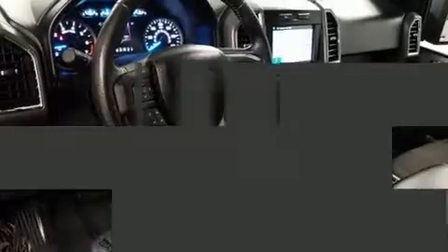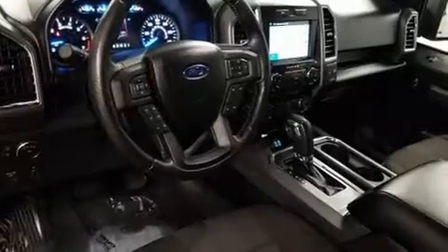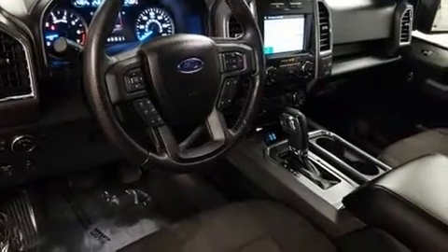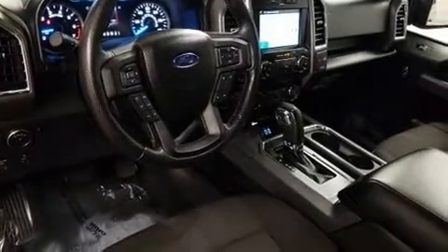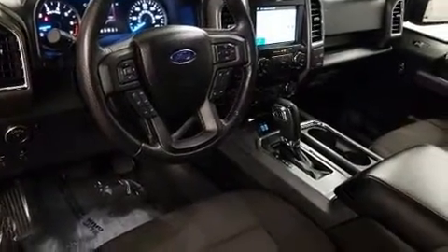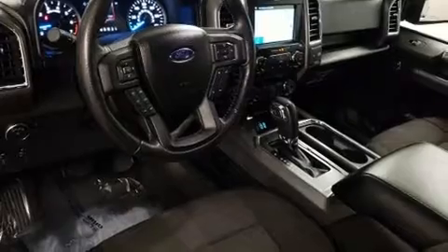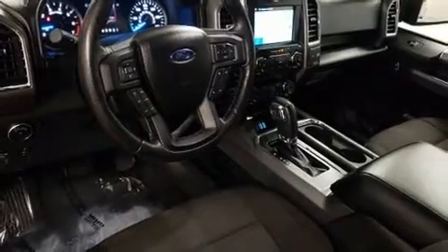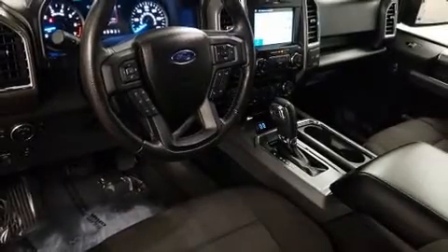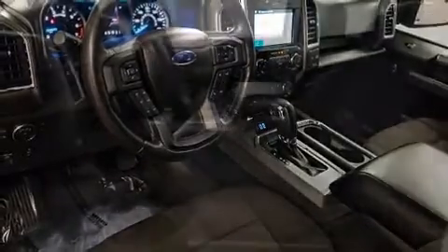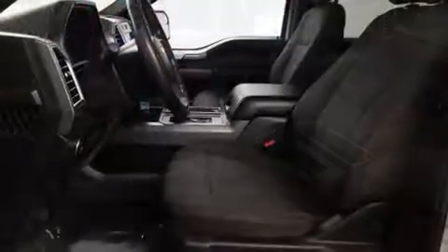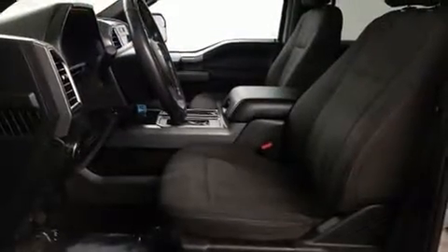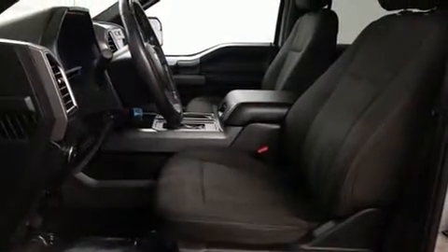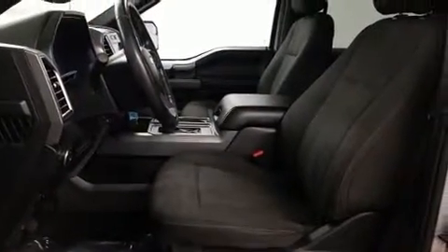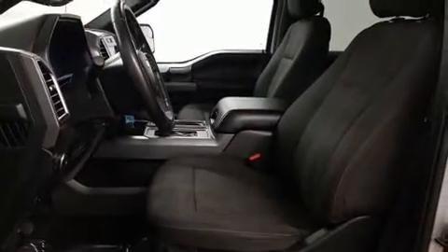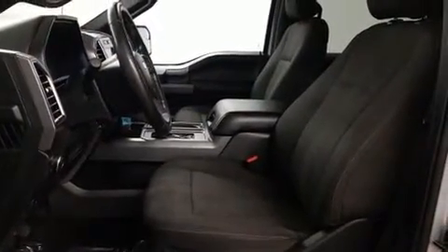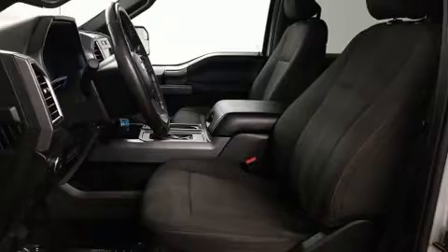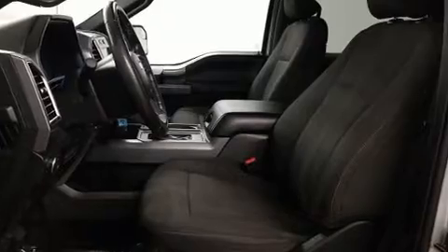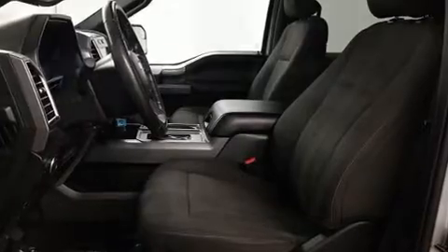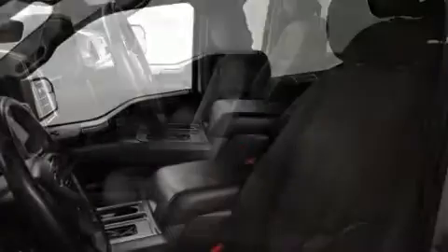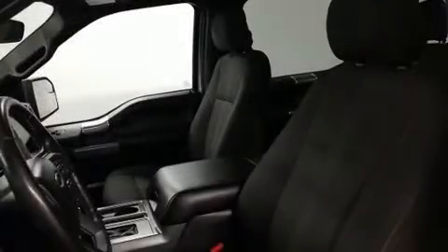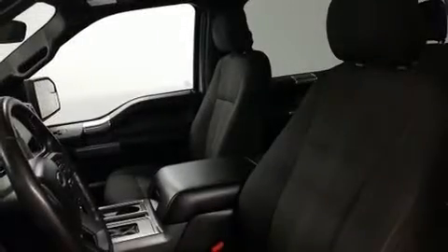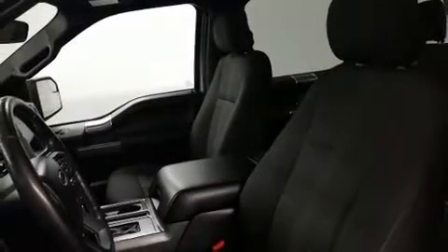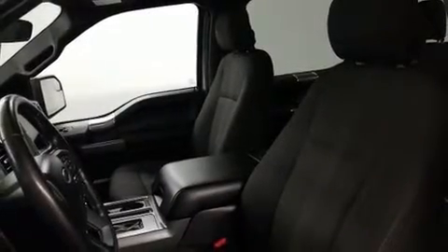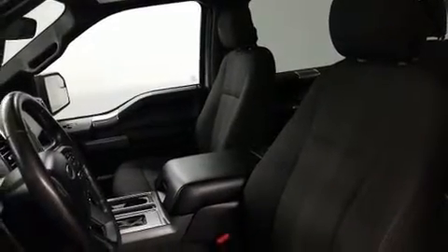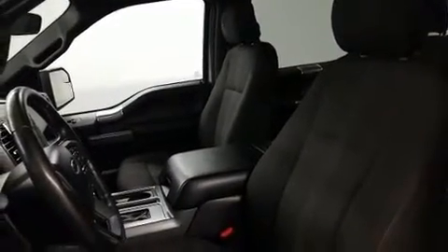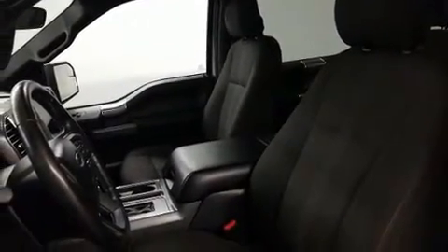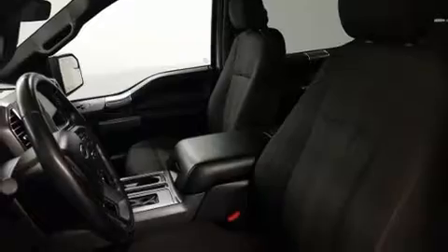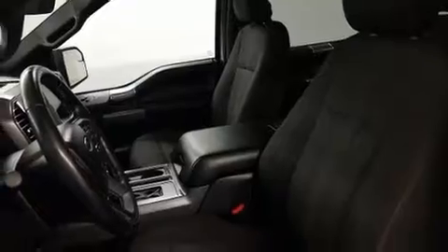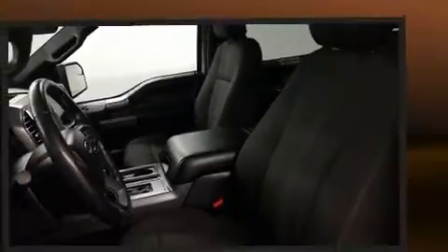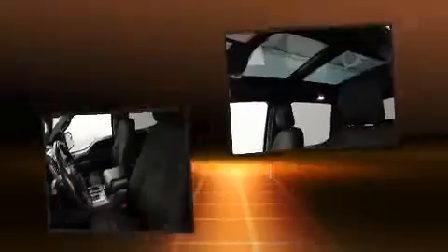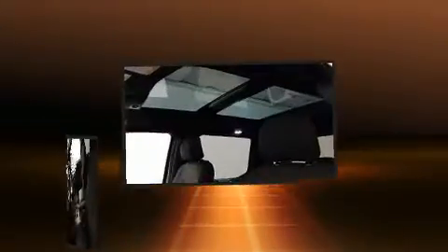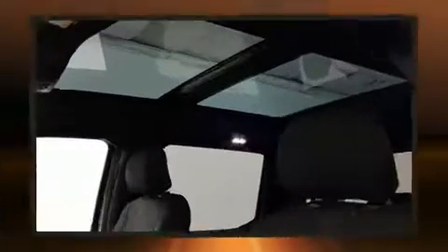Ford ensures the safety and security of its passengers with equipment such as dual front impact airbags with occupant sensing airbag, head curtain airbags, traction control, brake assist, ignition disabling, and four-wheel disc brakes with ABS.